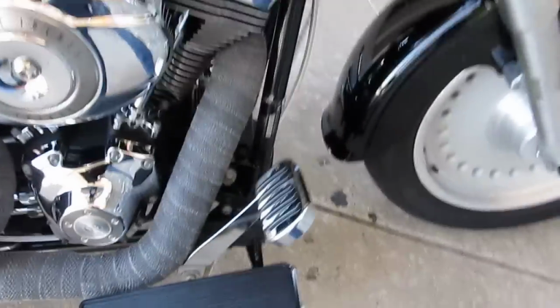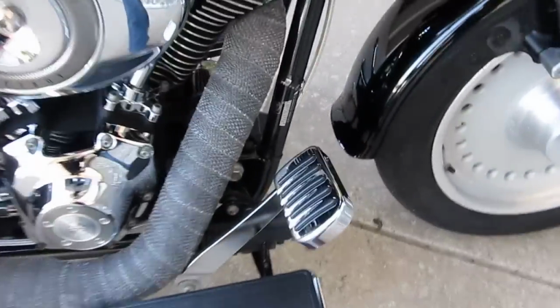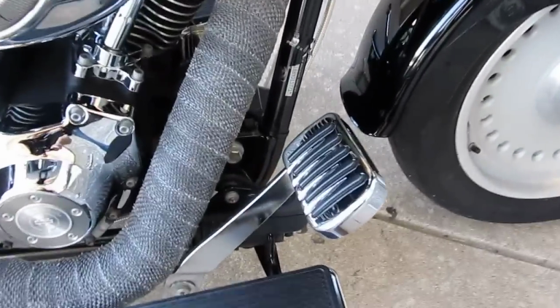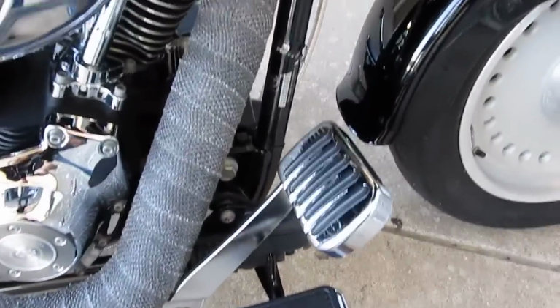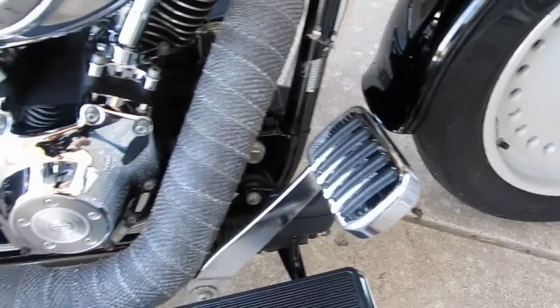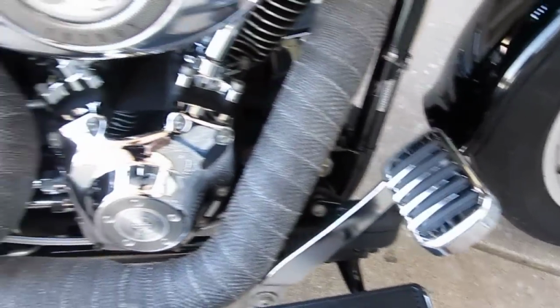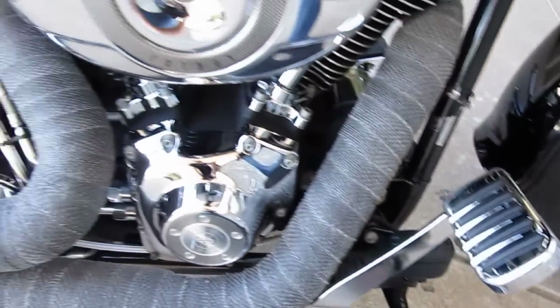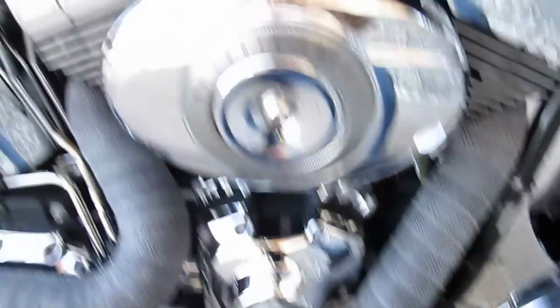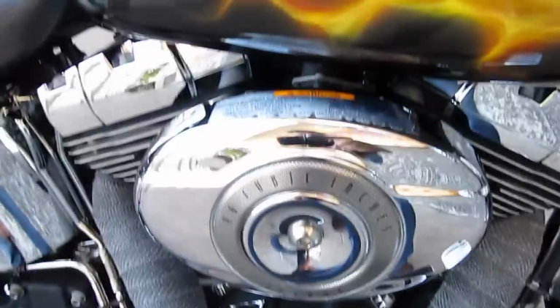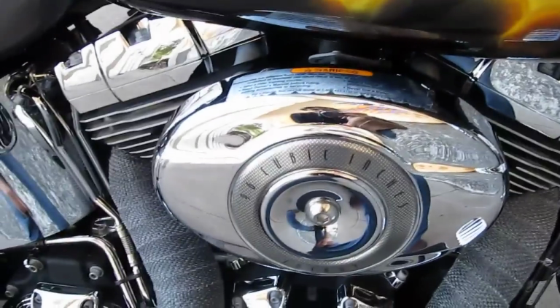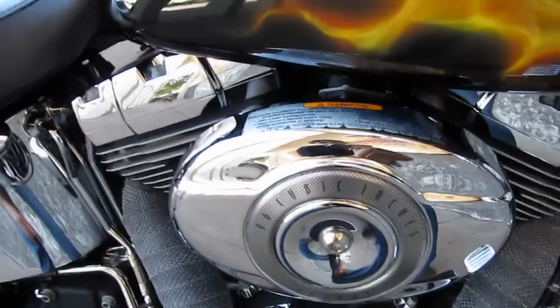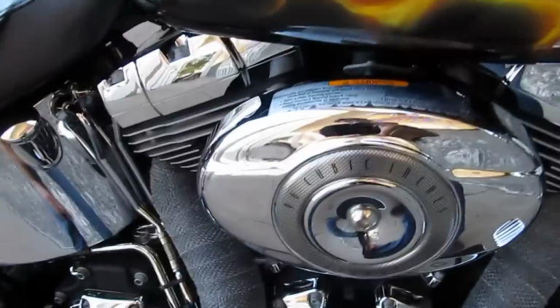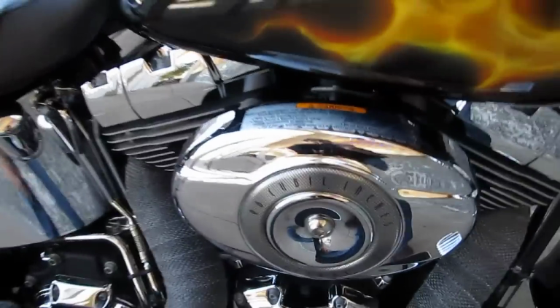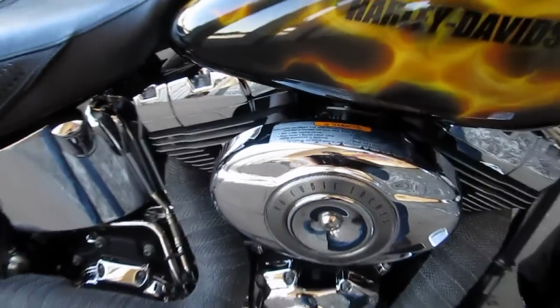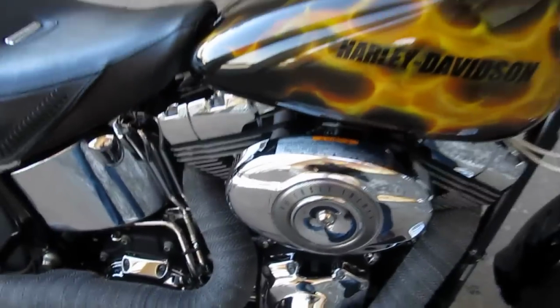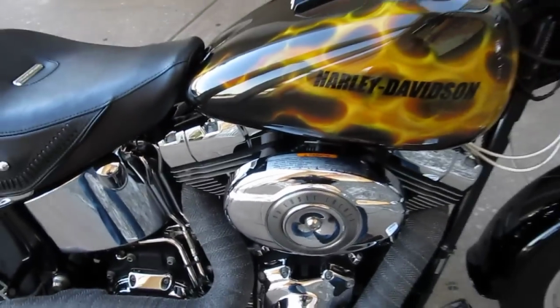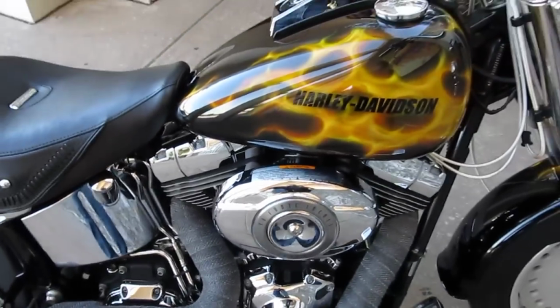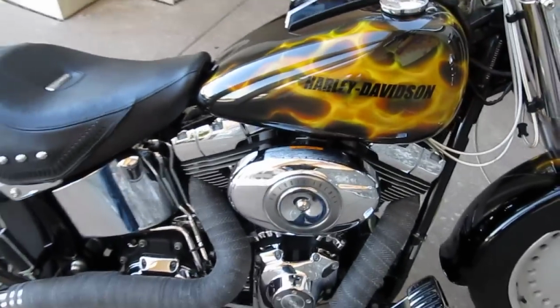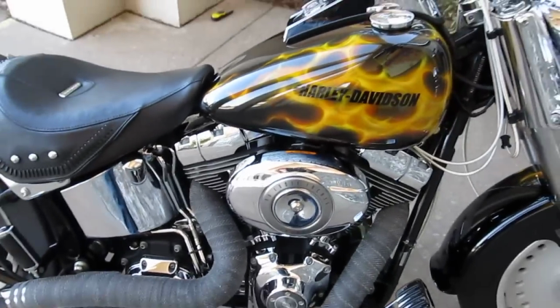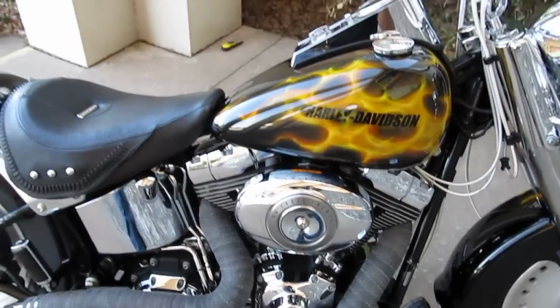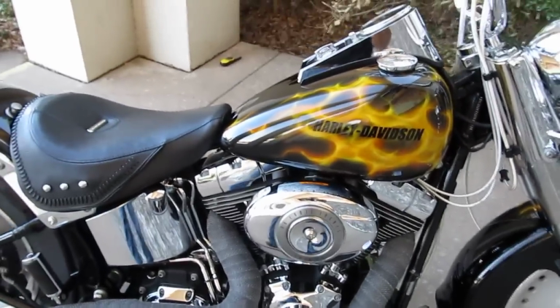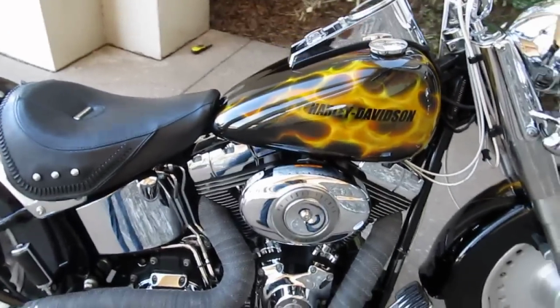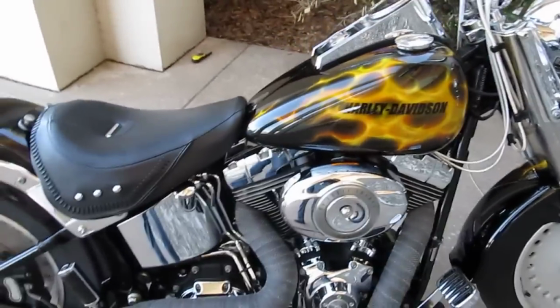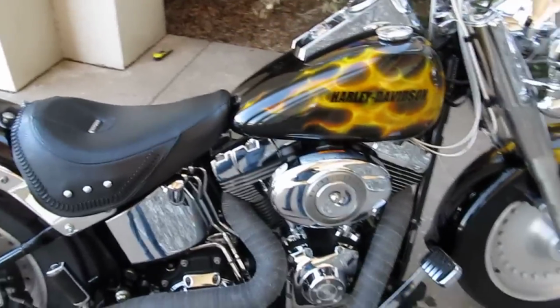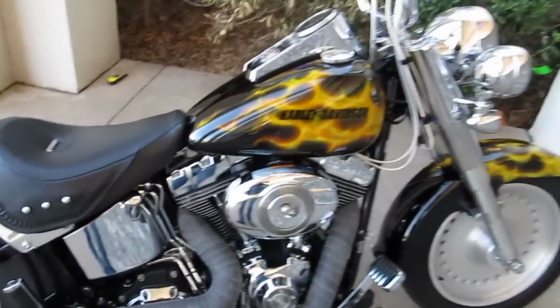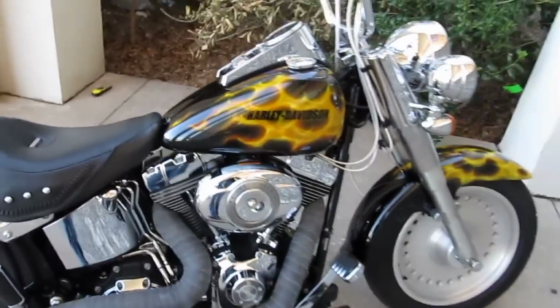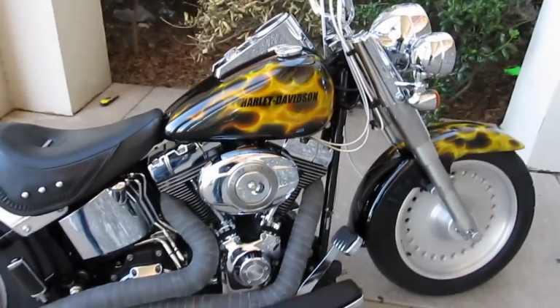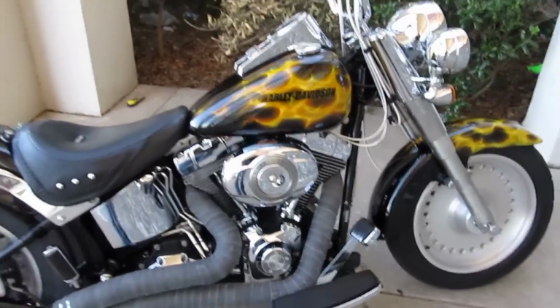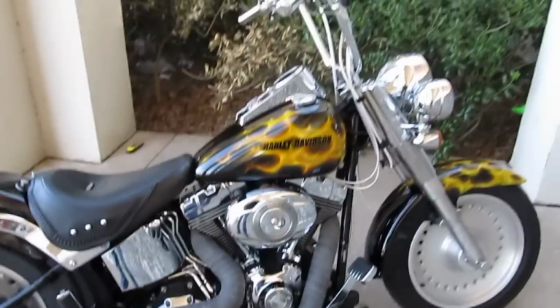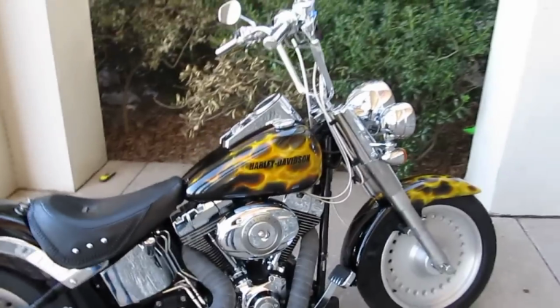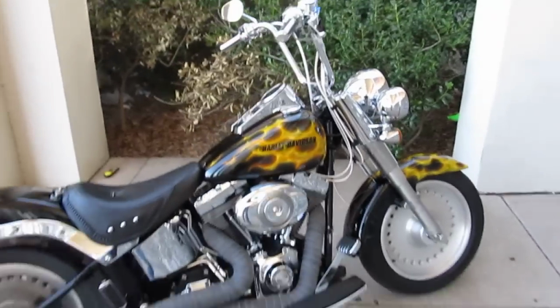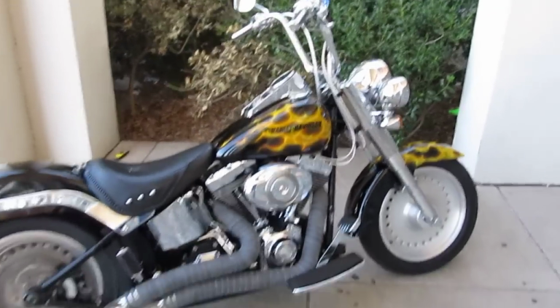You've got aluminum wheels, a custom brake pedal, high flow air cleaner kit, stage one fuel injection download — just a cool looking bike.